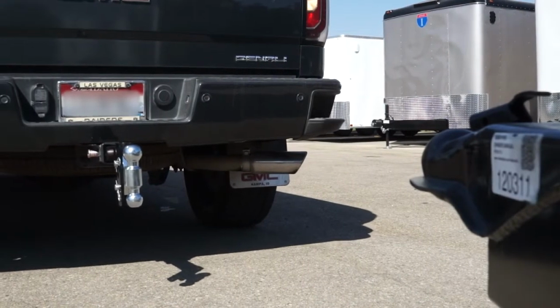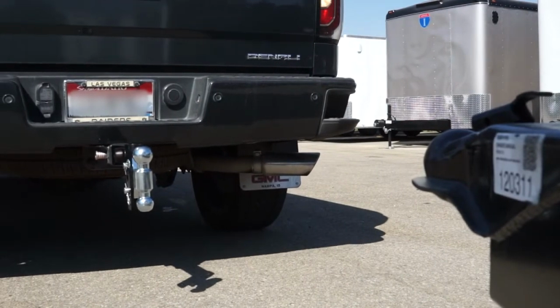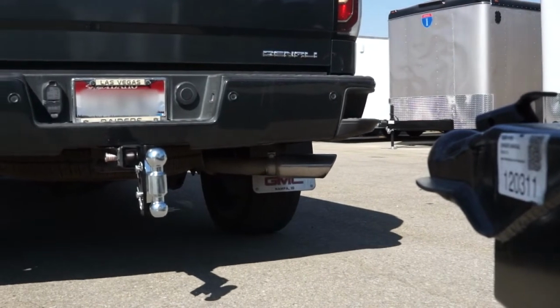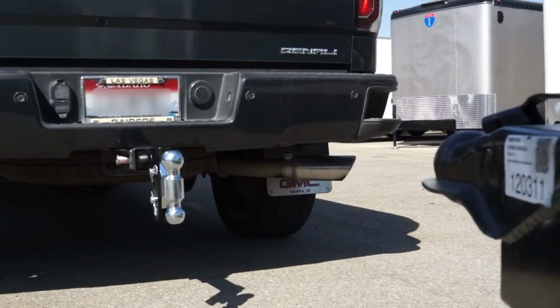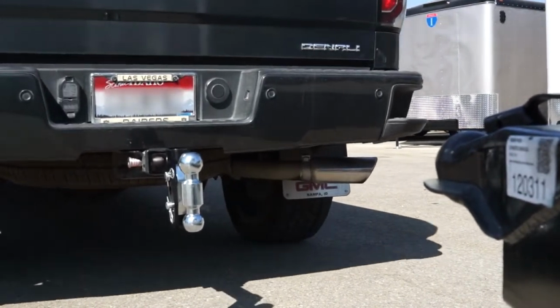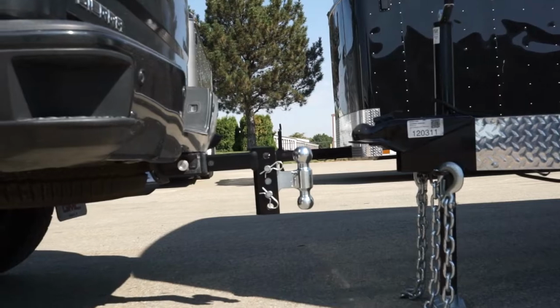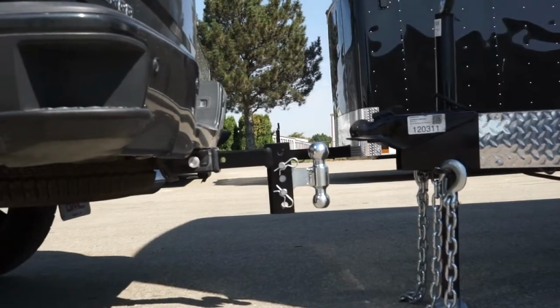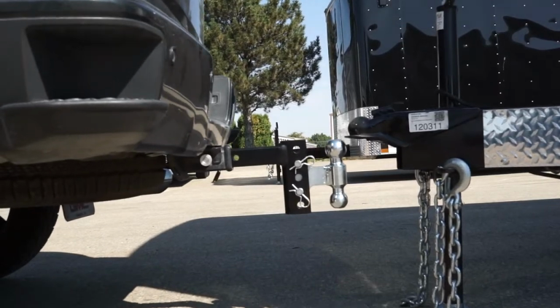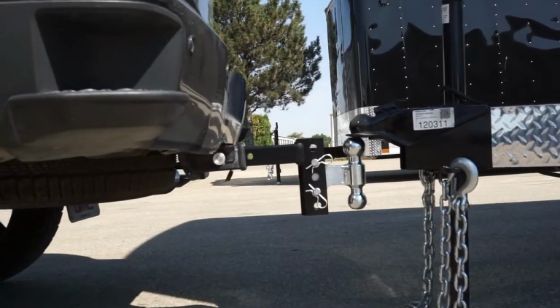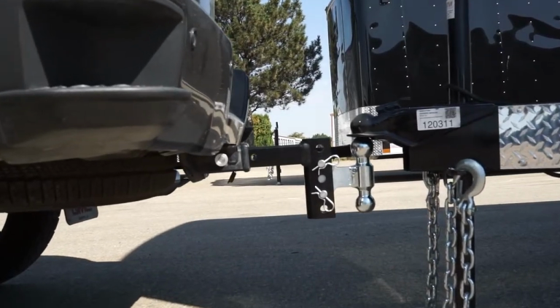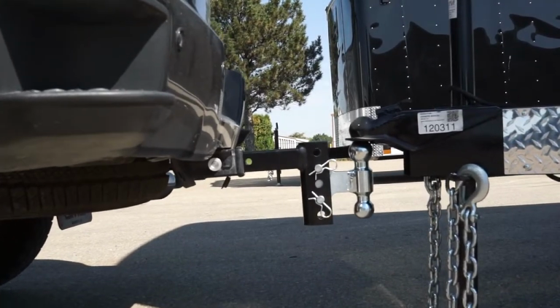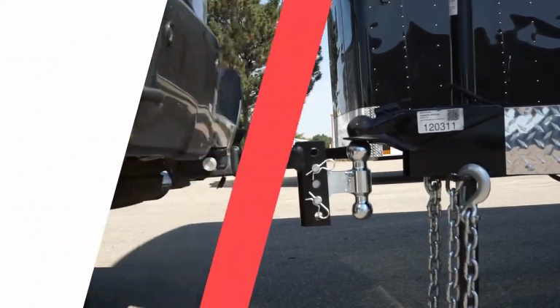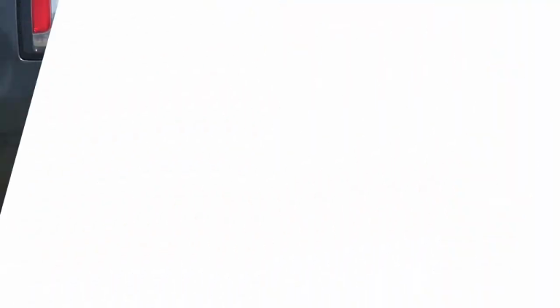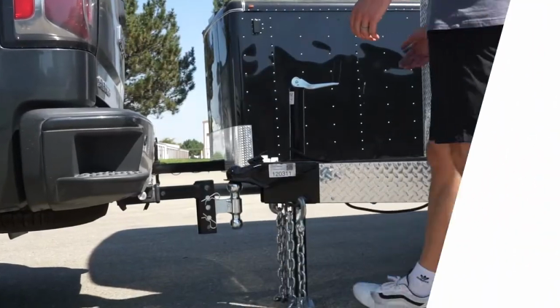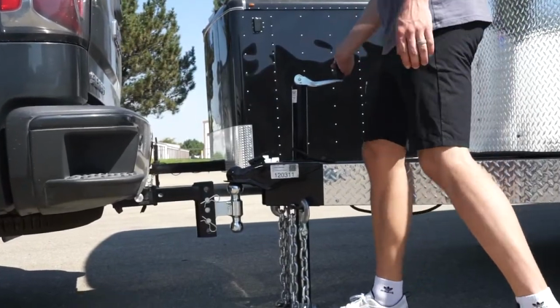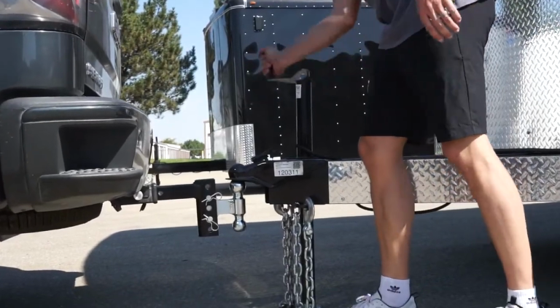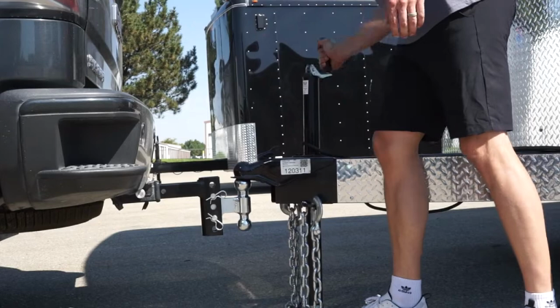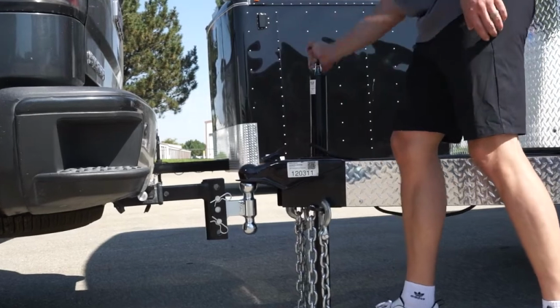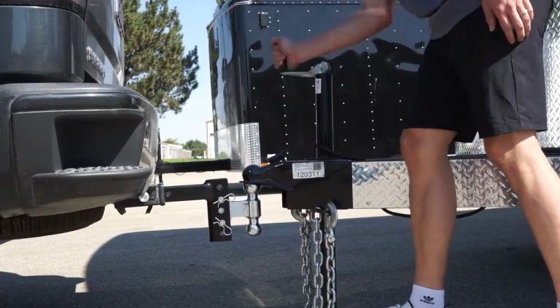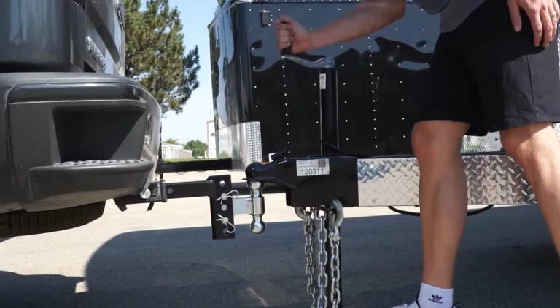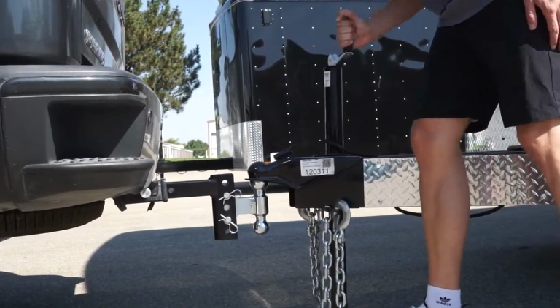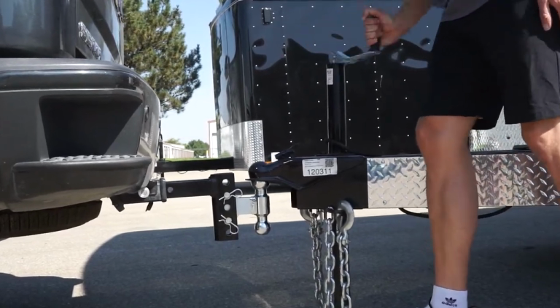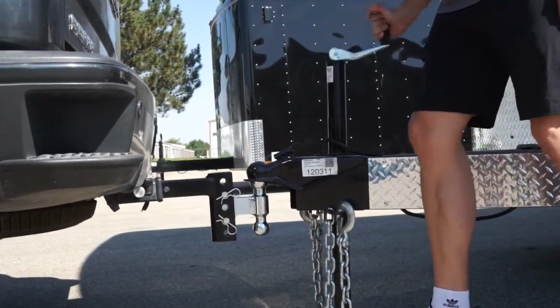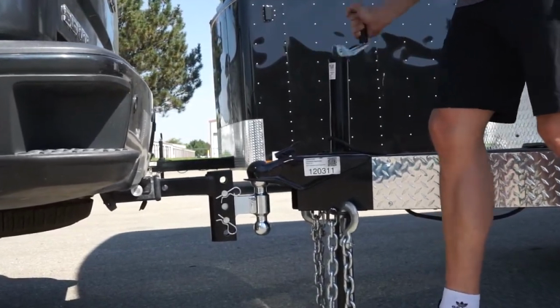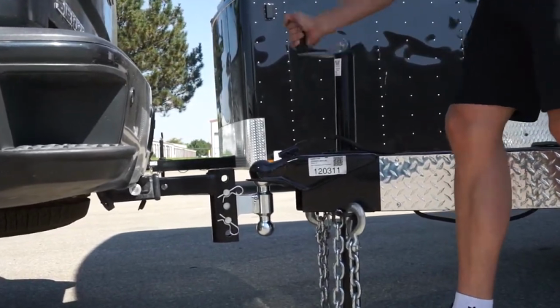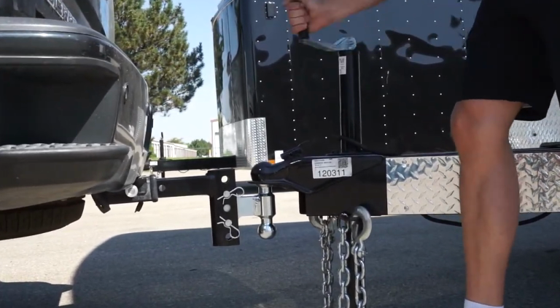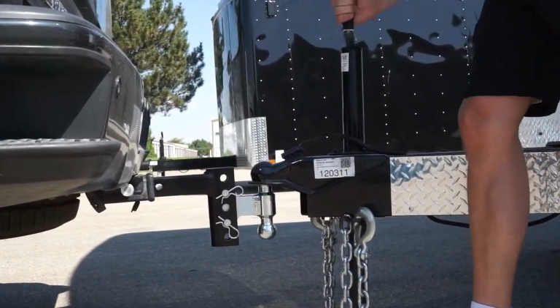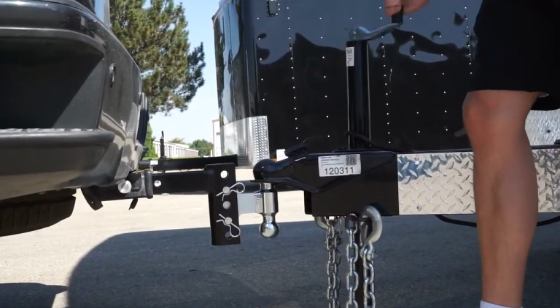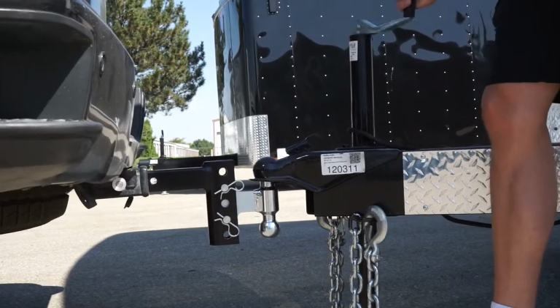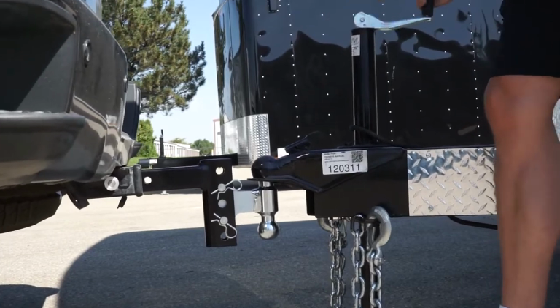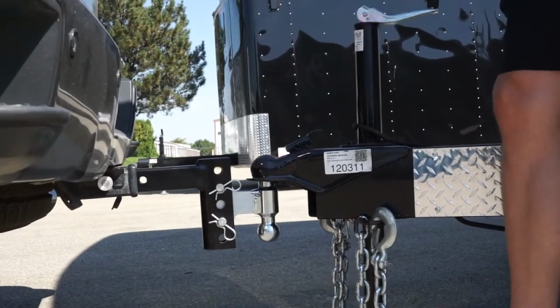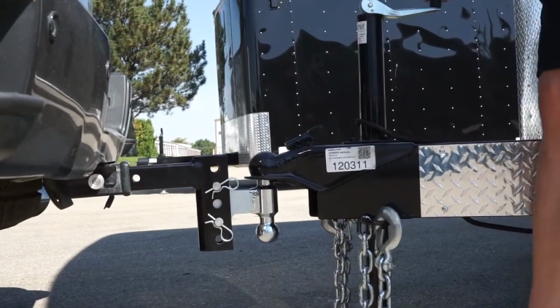Next, slowly back up your vehicle until the coupler is aligned directly over the ball. Using the trailer jack, lower the trailer until the coupler is properly resting on the ball, then ensure you raise the jack leg enough to have ample clearance from the ground.